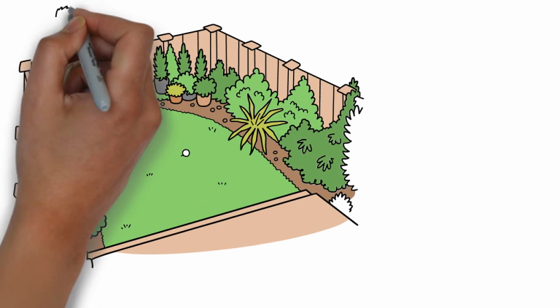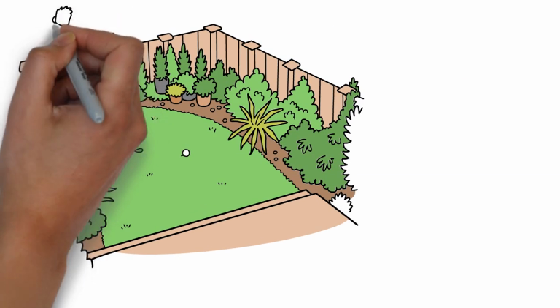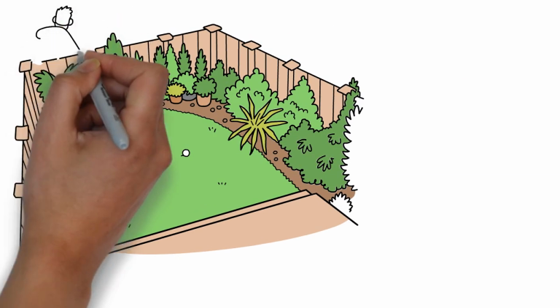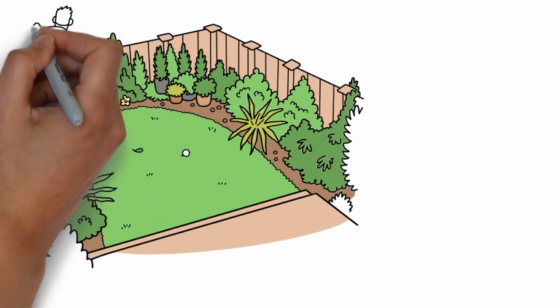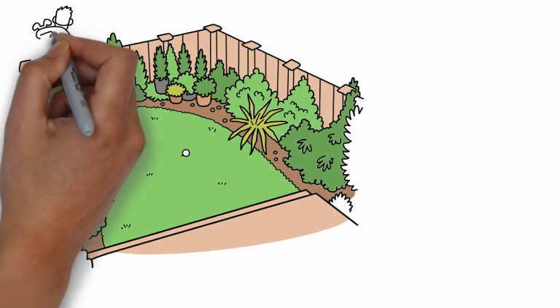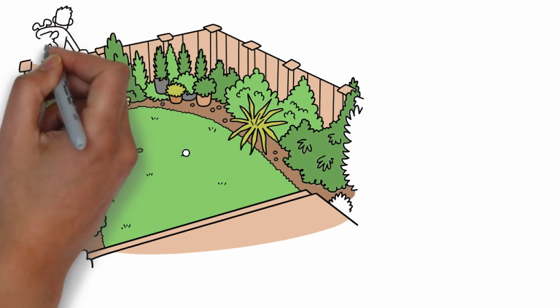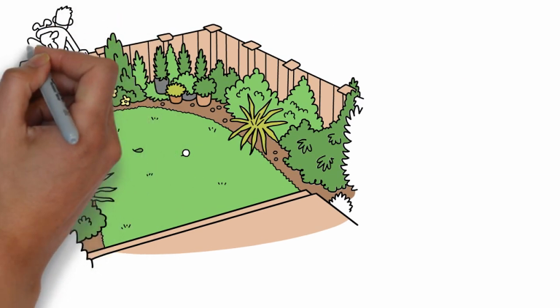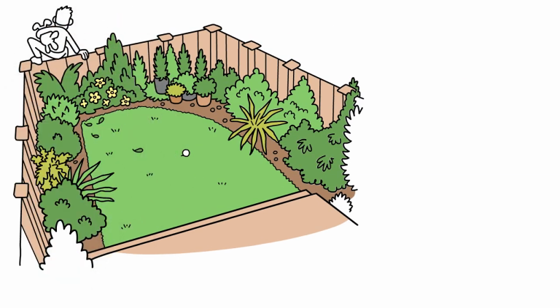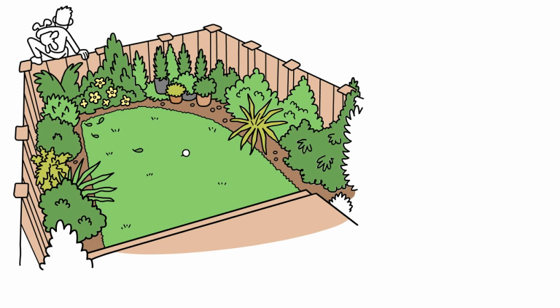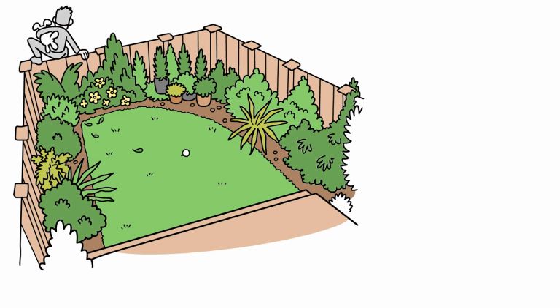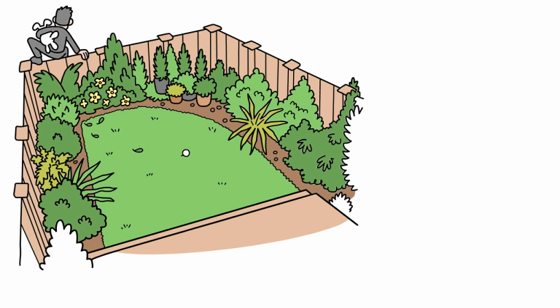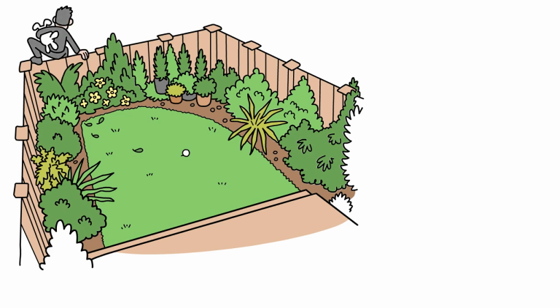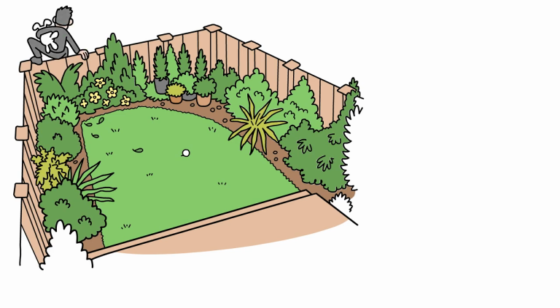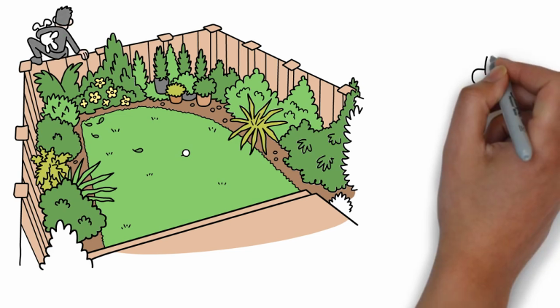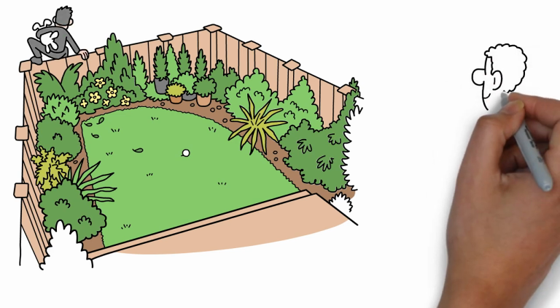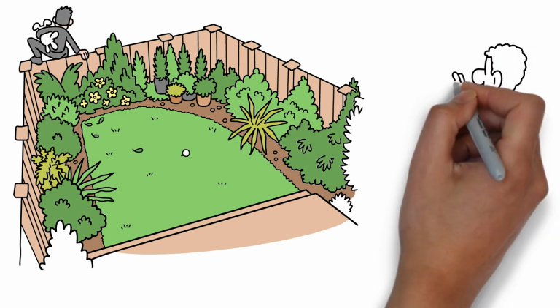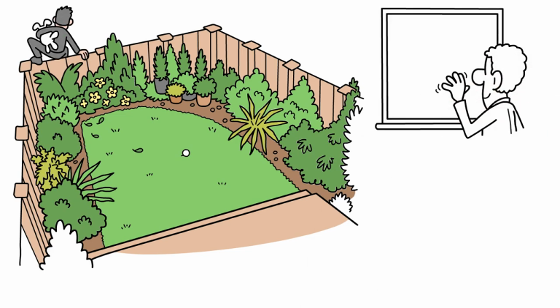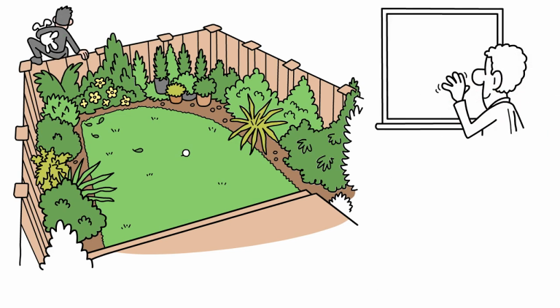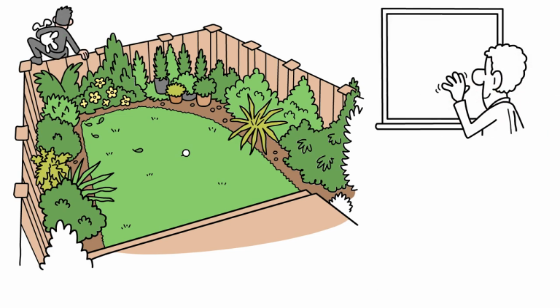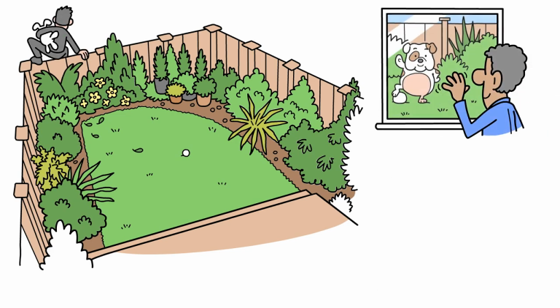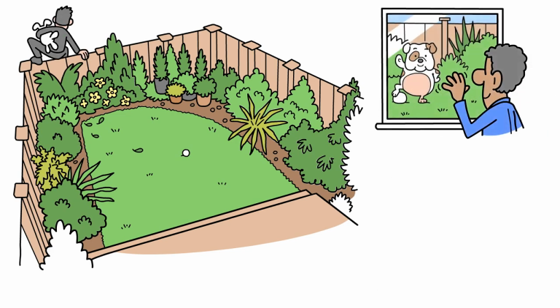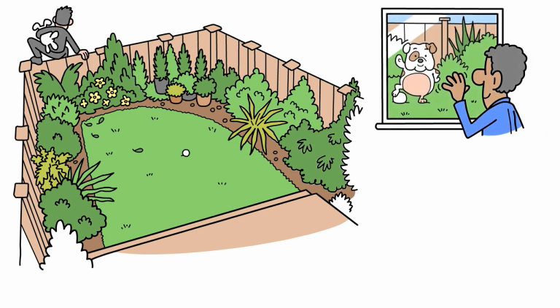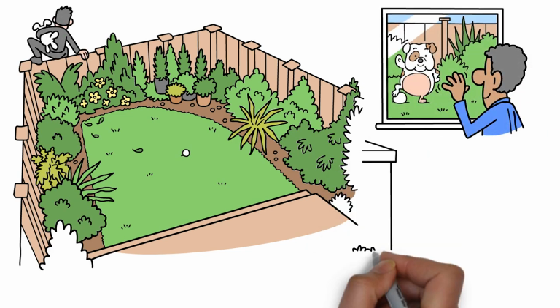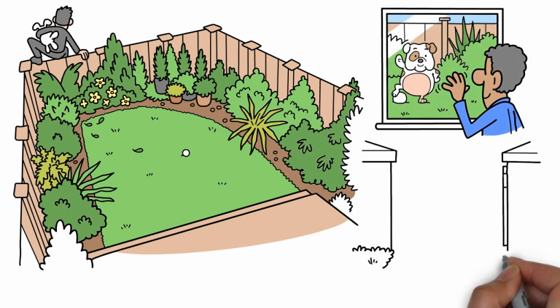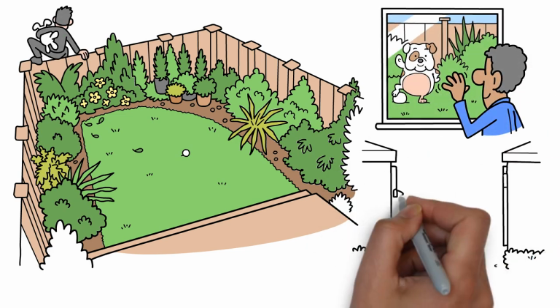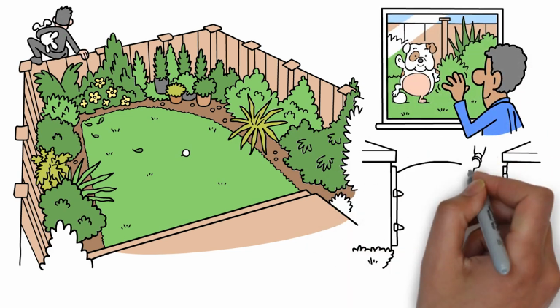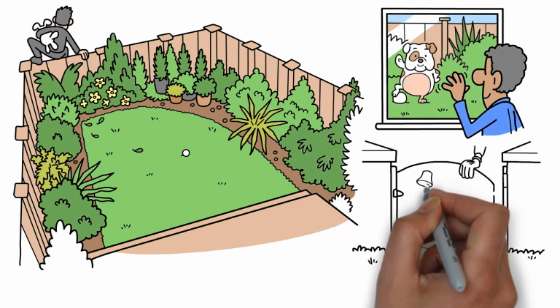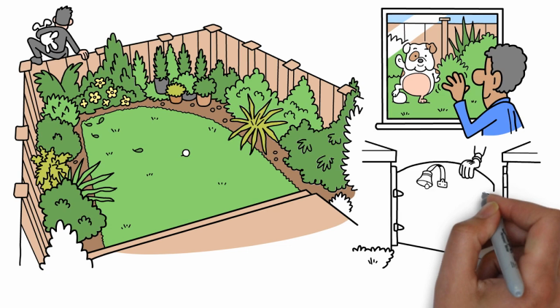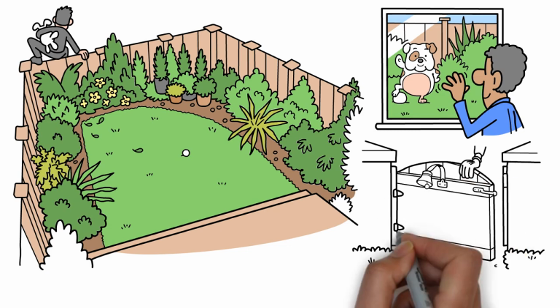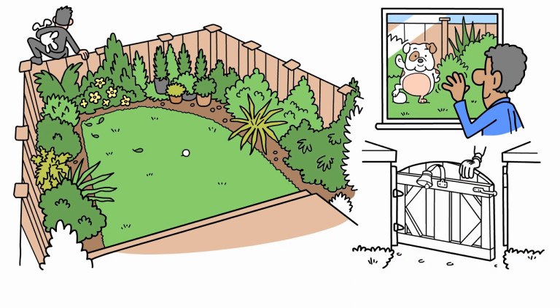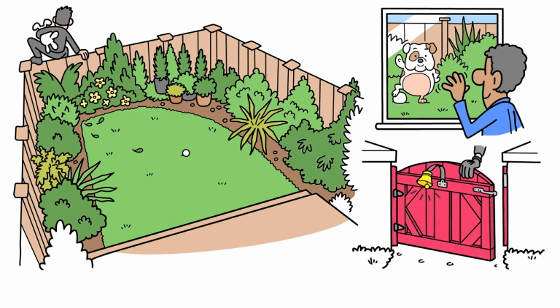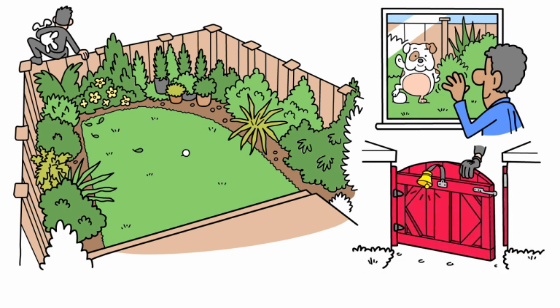Dogs are often taken from gardens, even fenced-in ones. Keep your dog in view when they're outside, and fit a bell to the gate to alert you if anyone comes in.